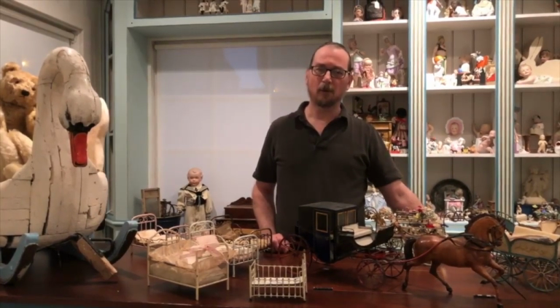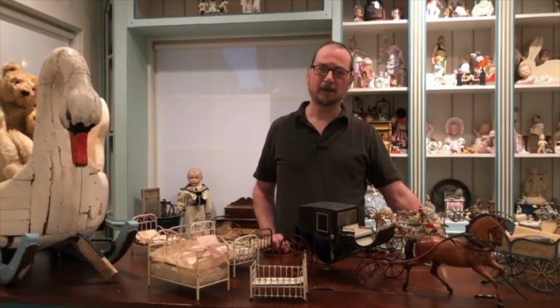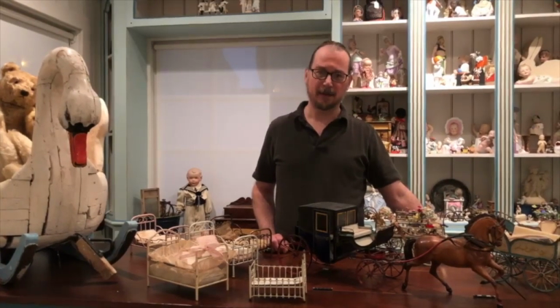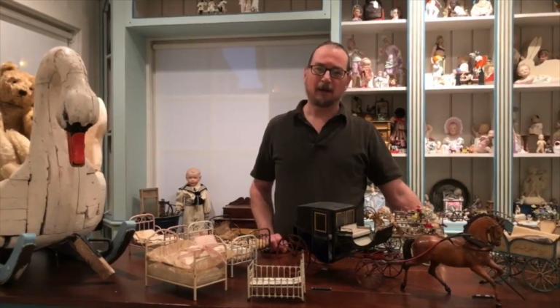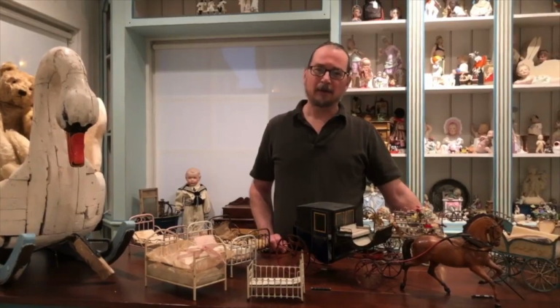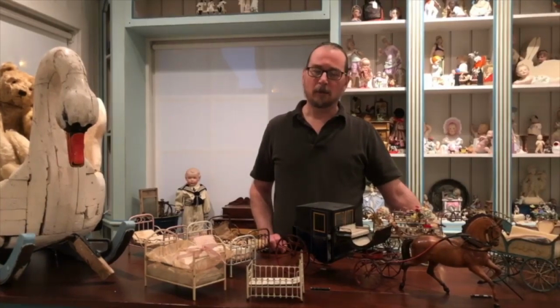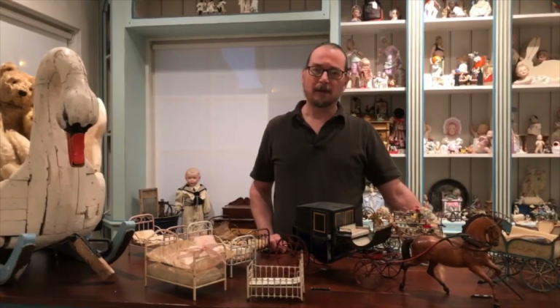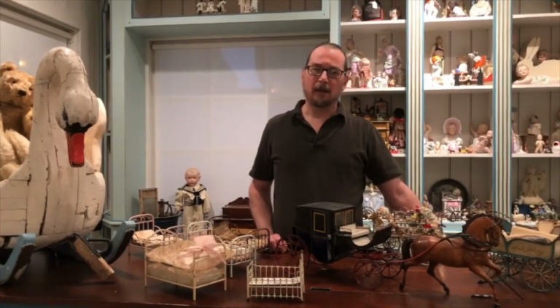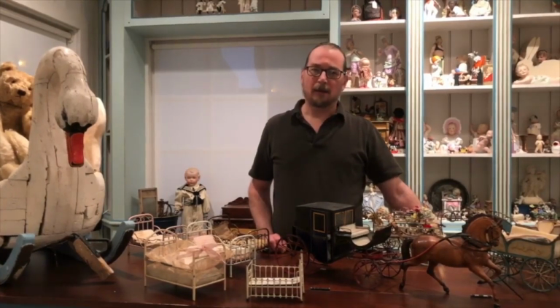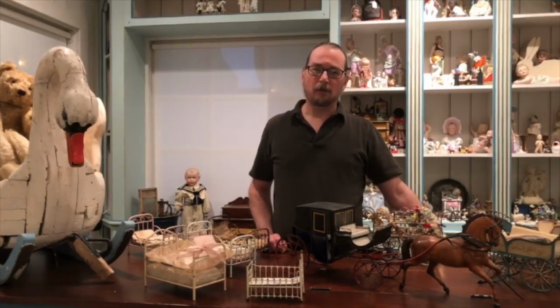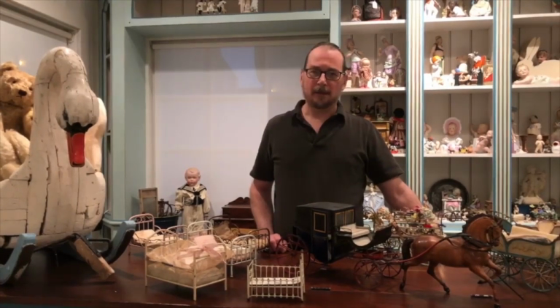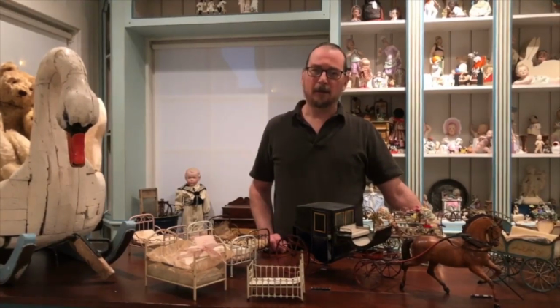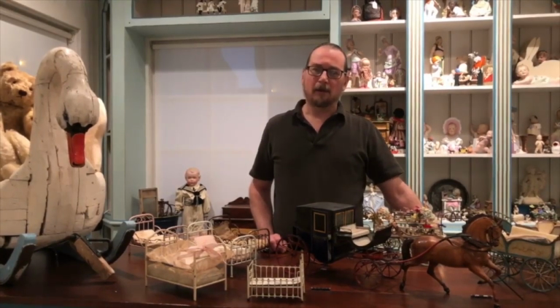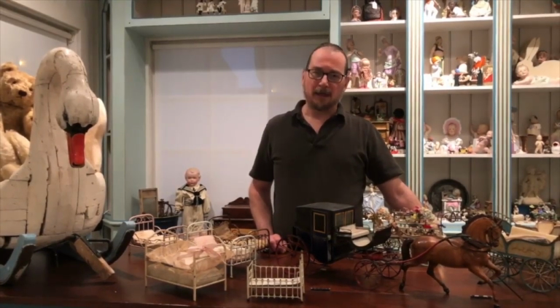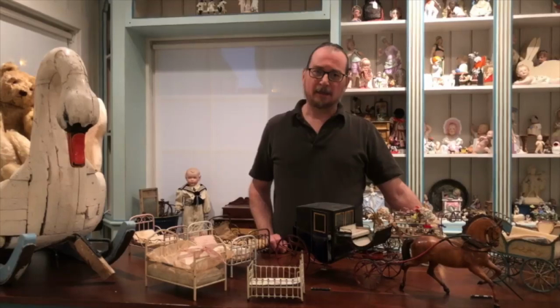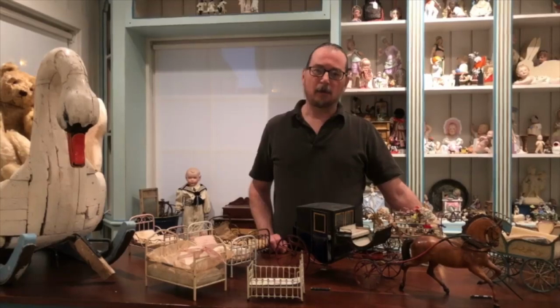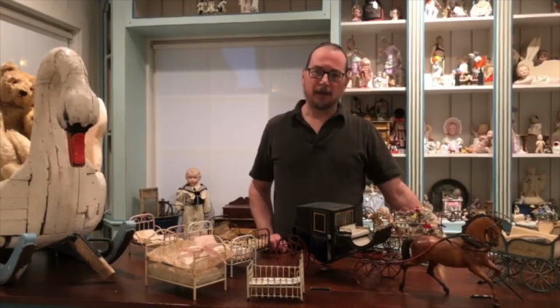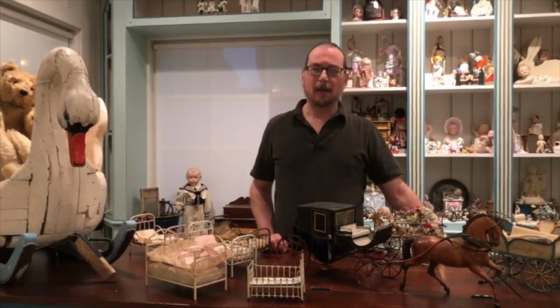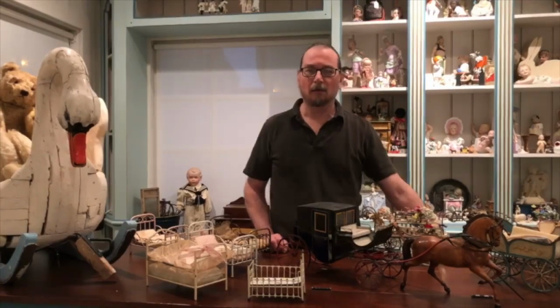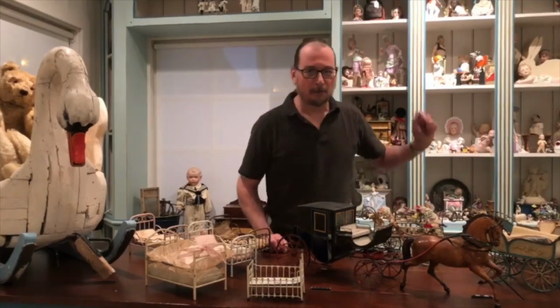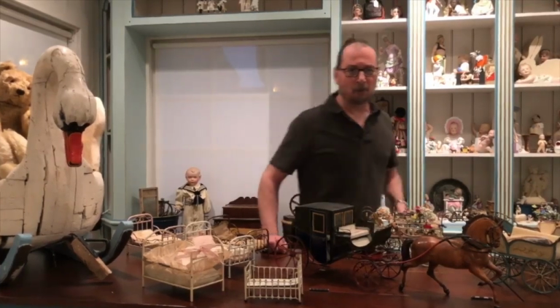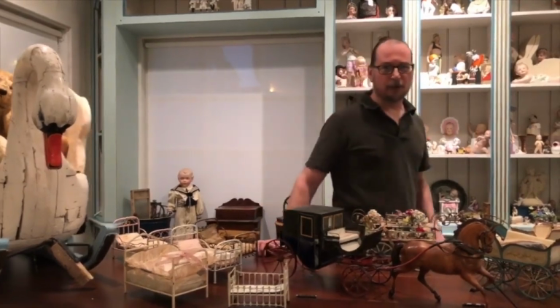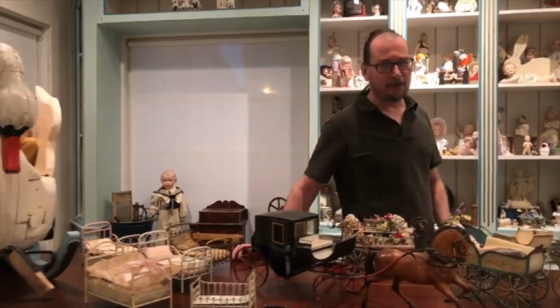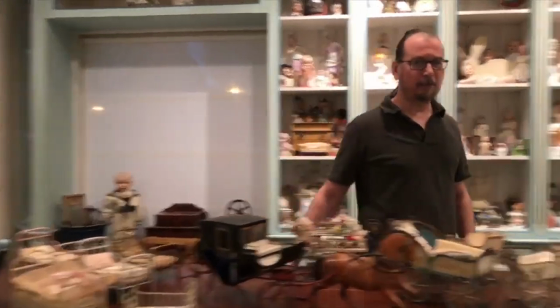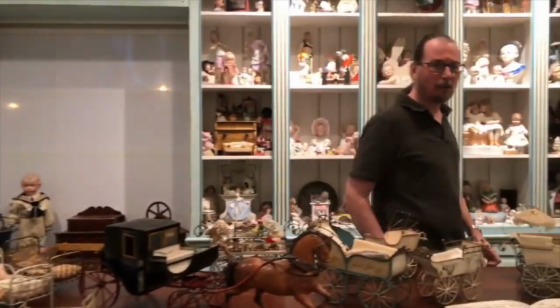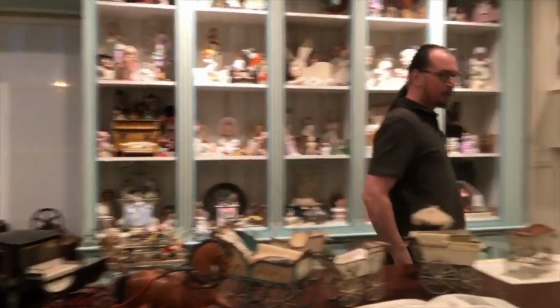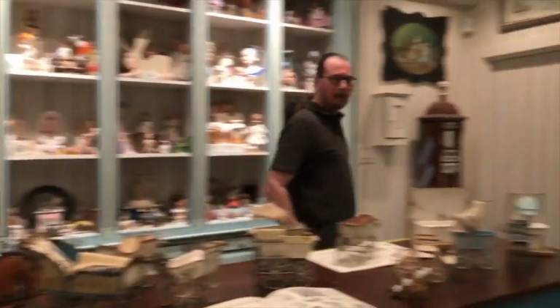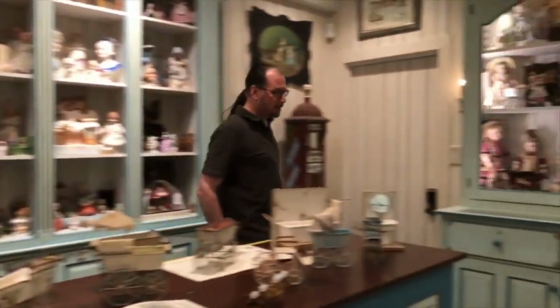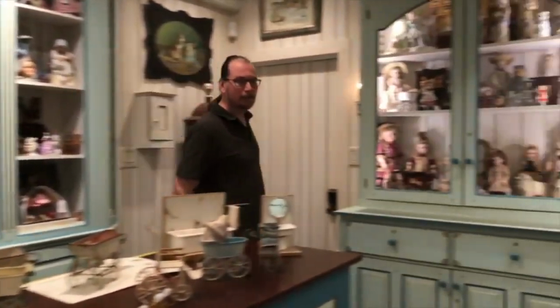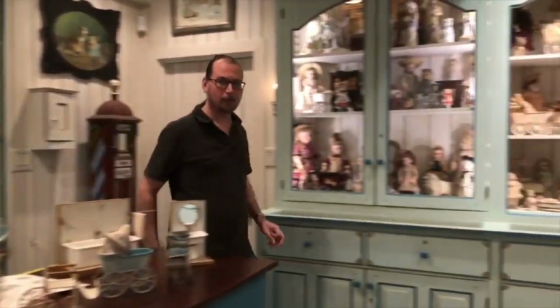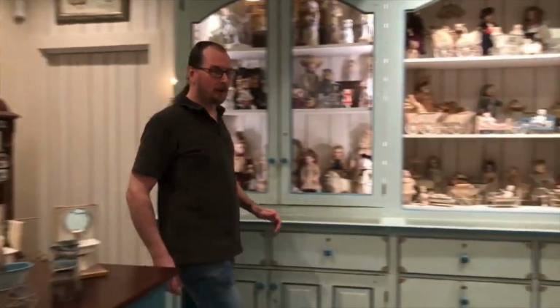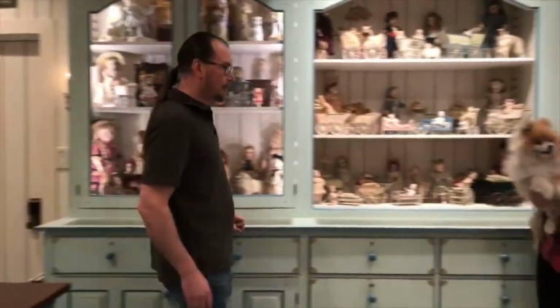But what we want to talk today about is more of the doll-related playthings that Marklin made. So come with me and we're going to show you a display of doll carriages, beds, and cribs.